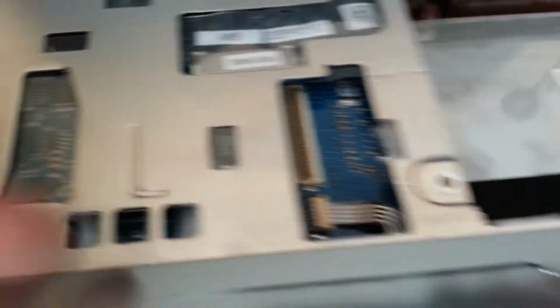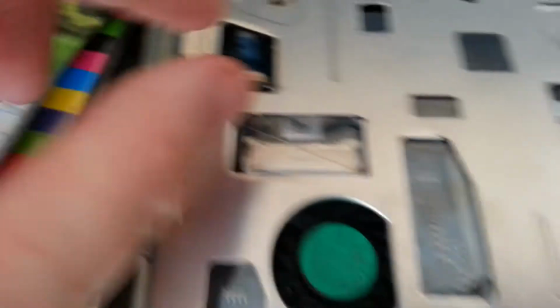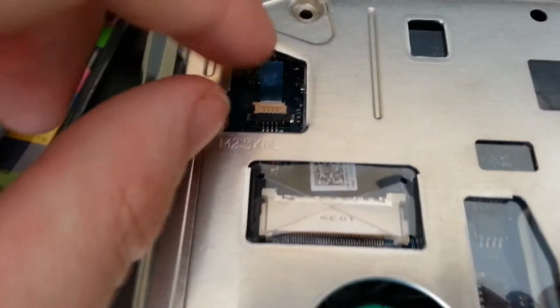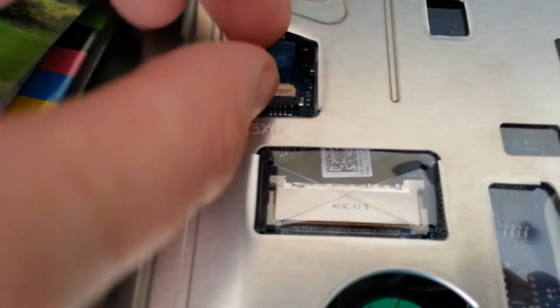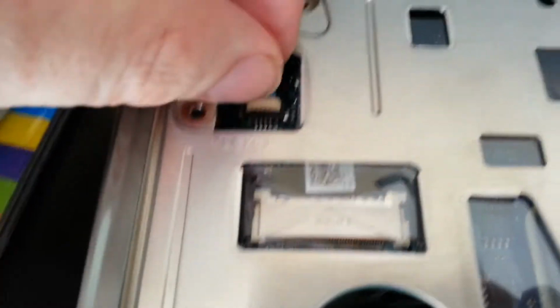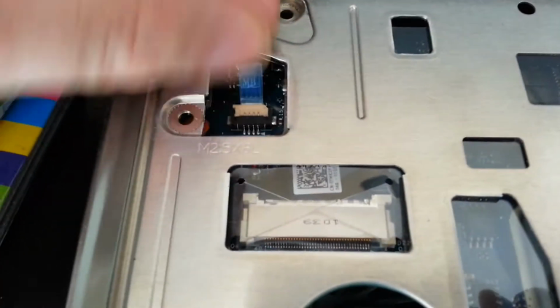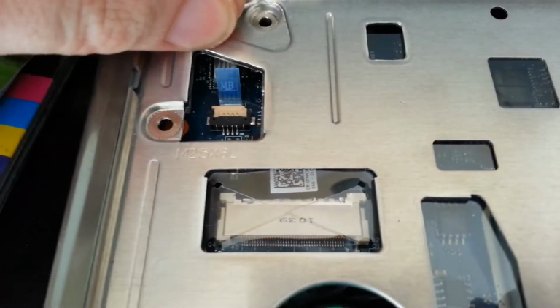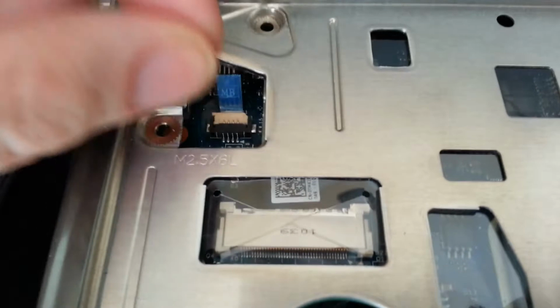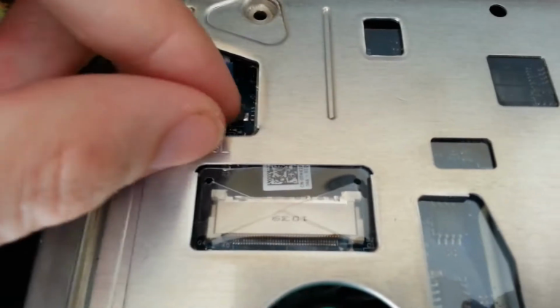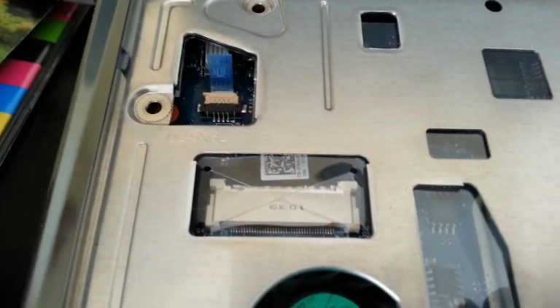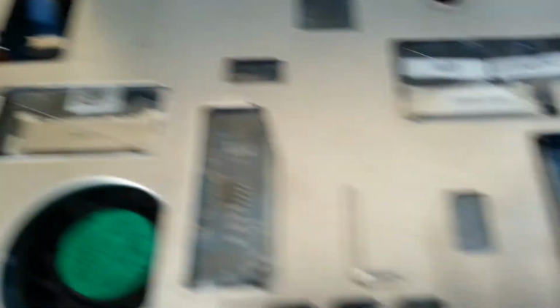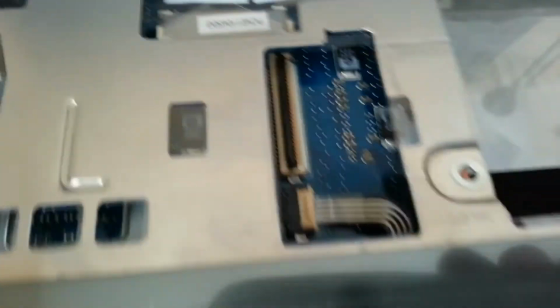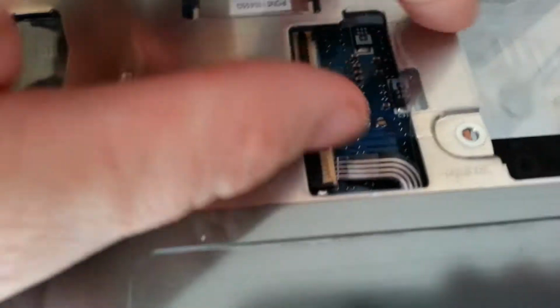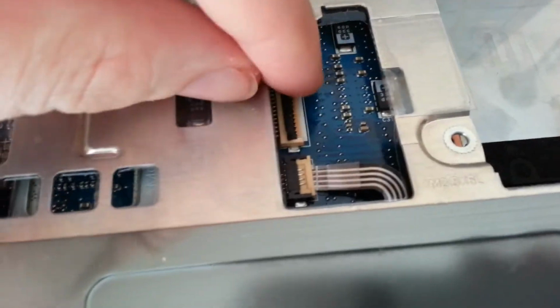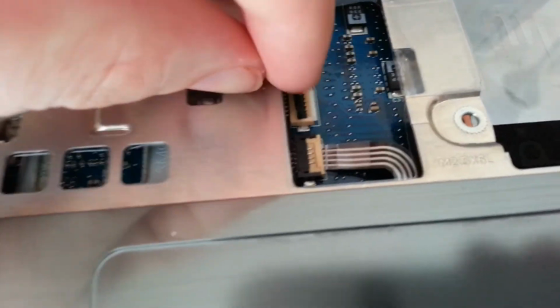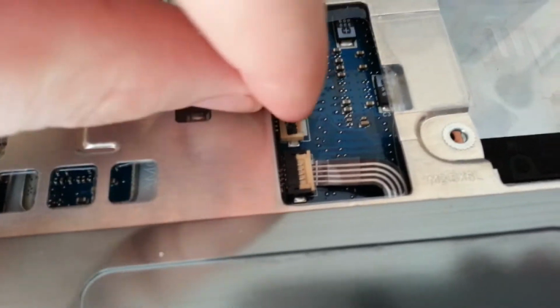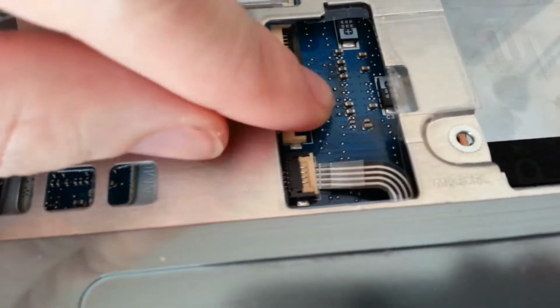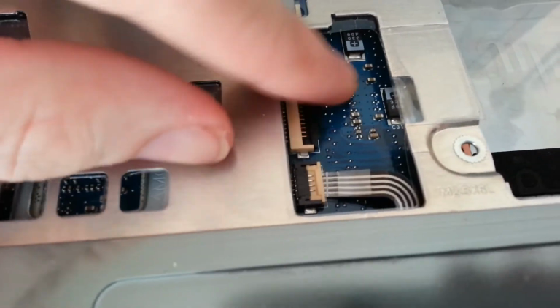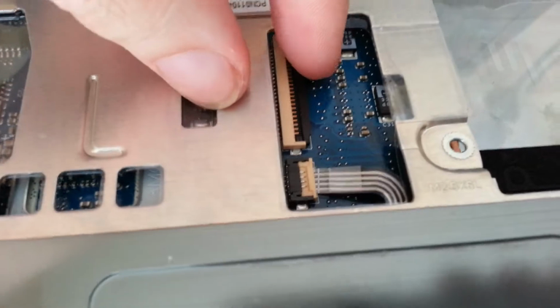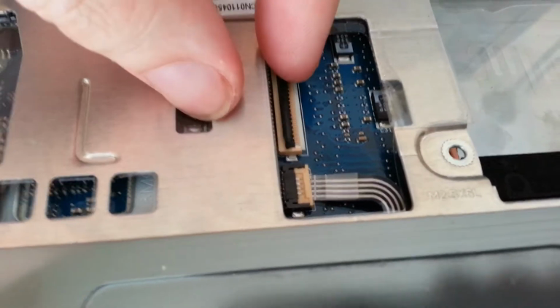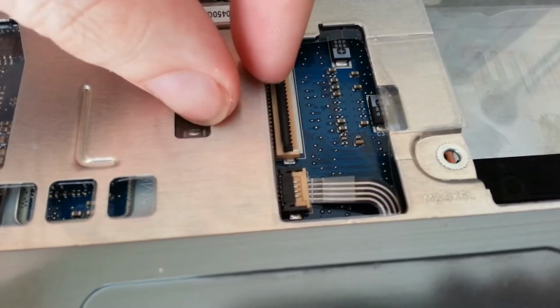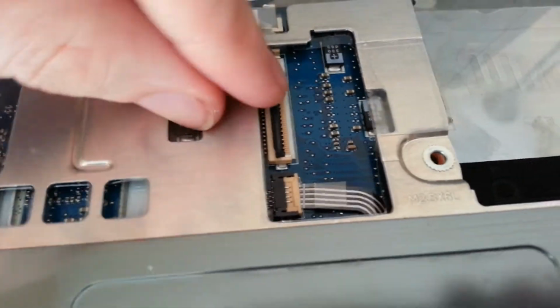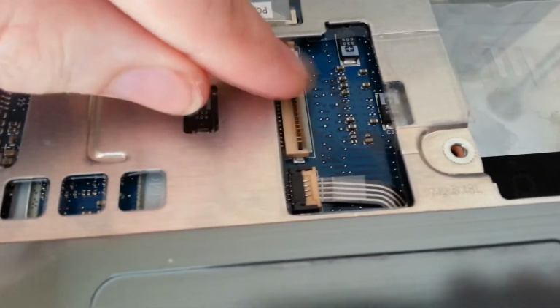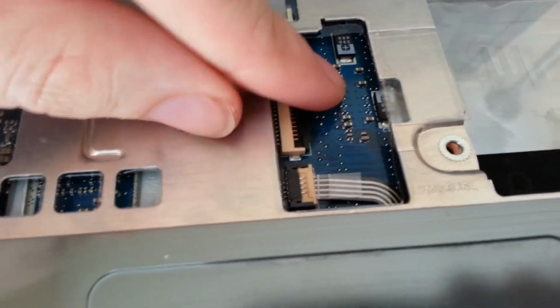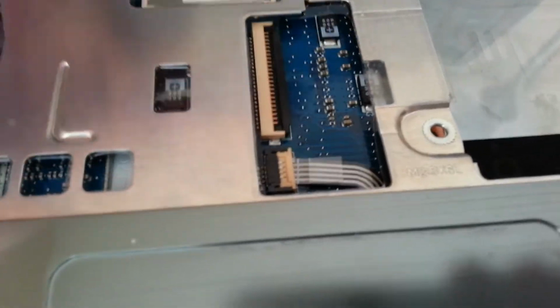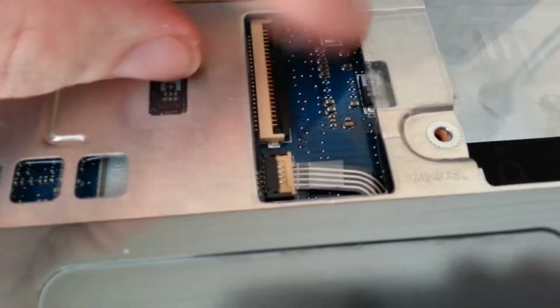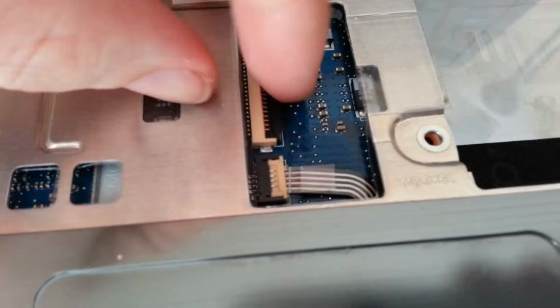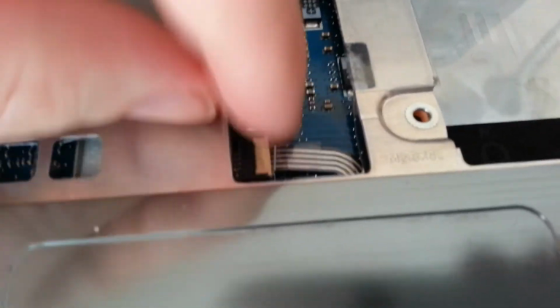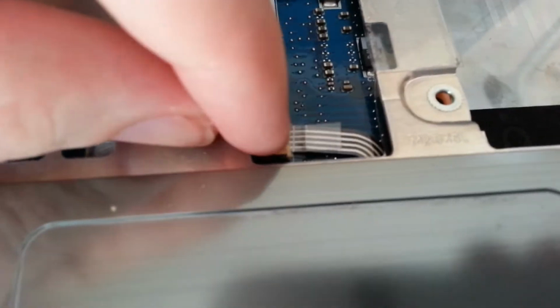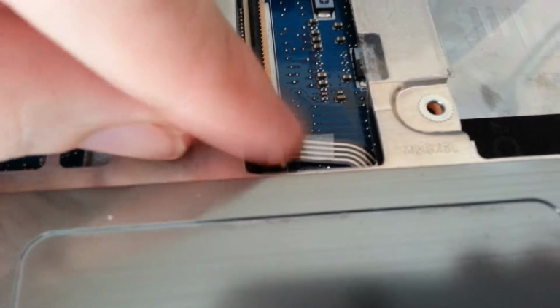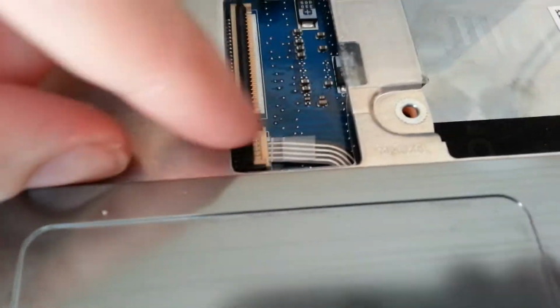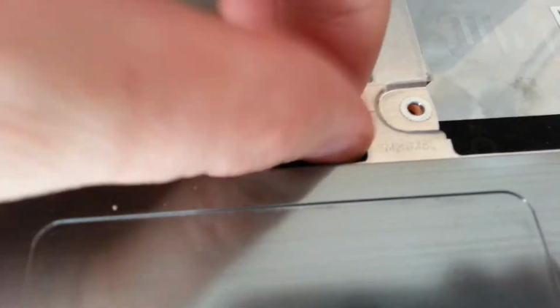If you know how to take it off, please leave a comment. I've tried just pulling on it, but I don't know if I'll be able to get it back in there. I wish it was just as simple as pushing something down, pulling it out to release it, and pushing it in to hold it. But yeah, I don't know how to get that out of there.